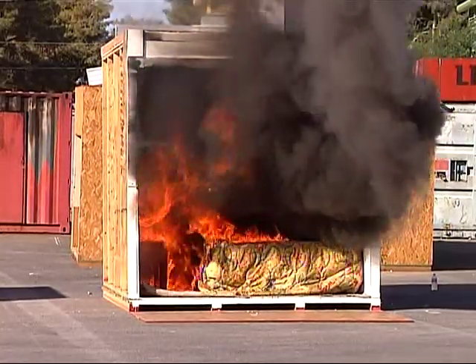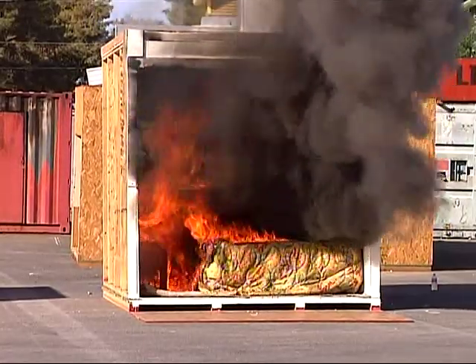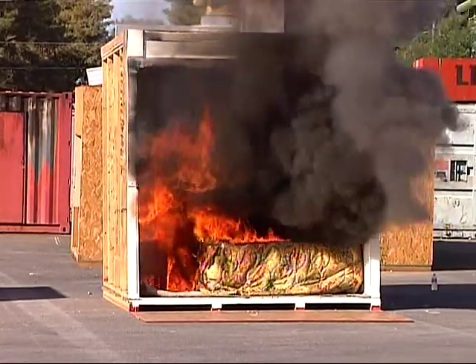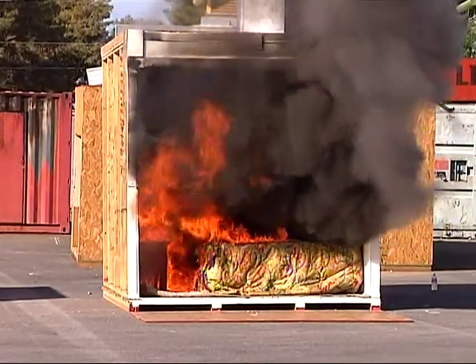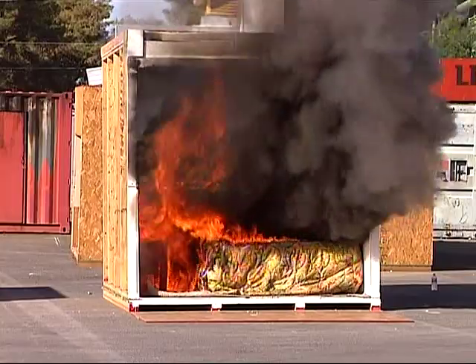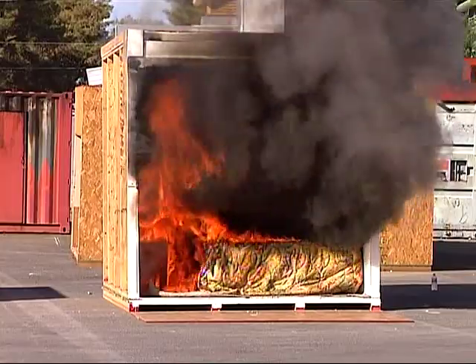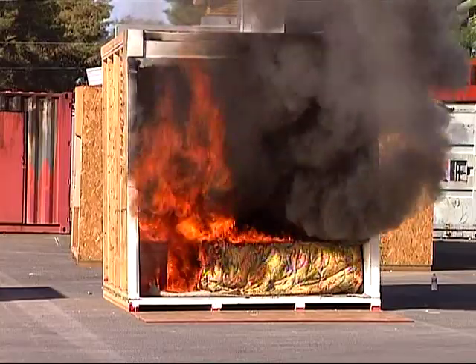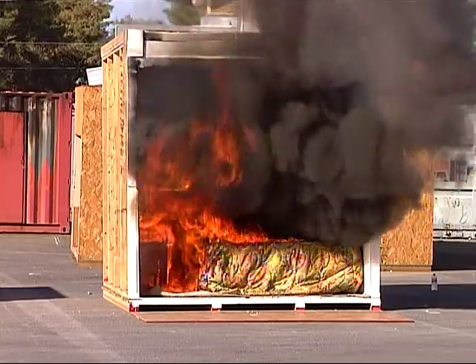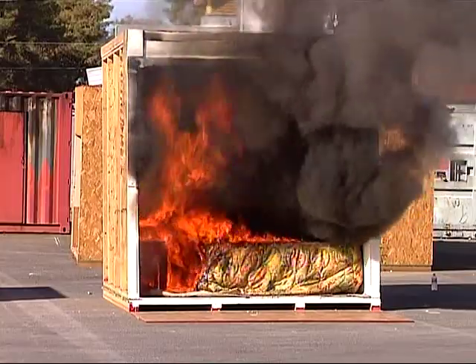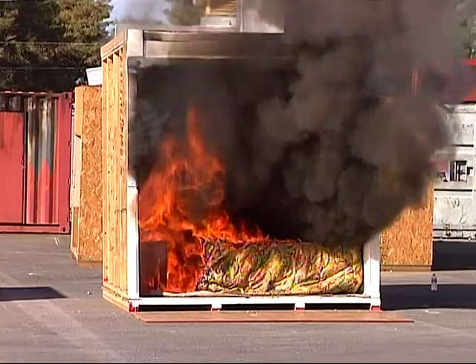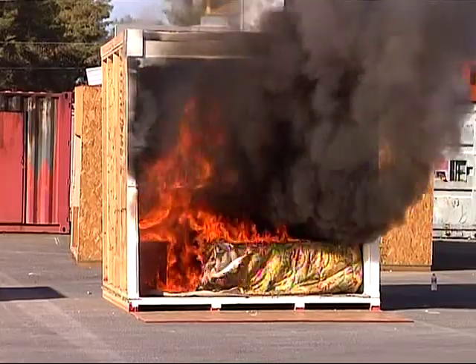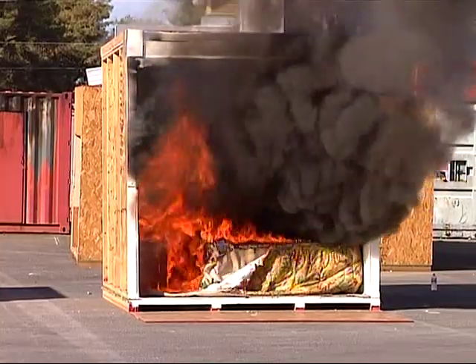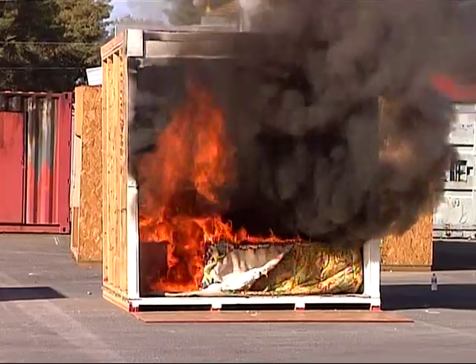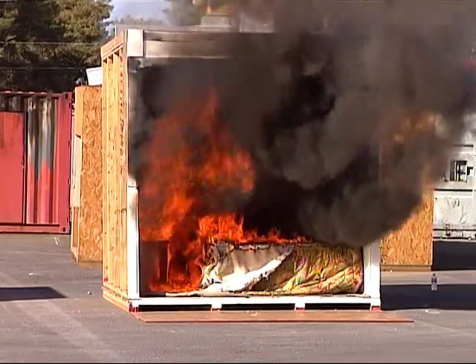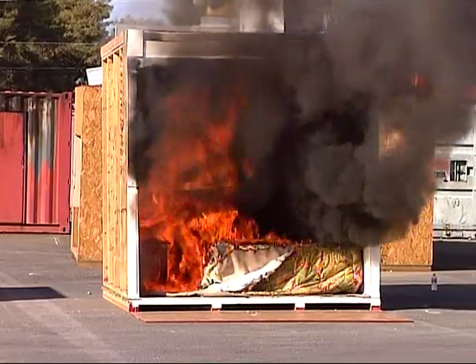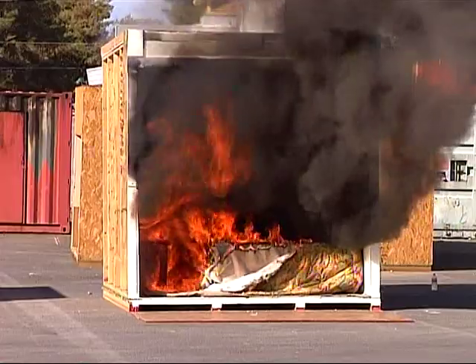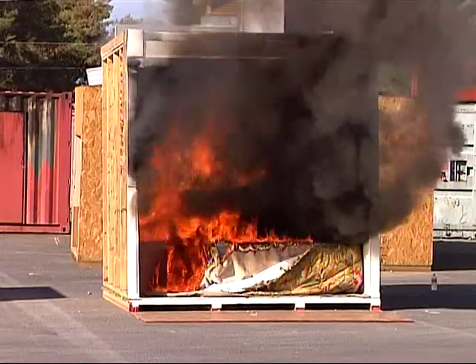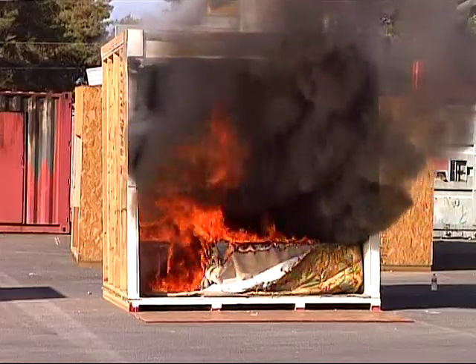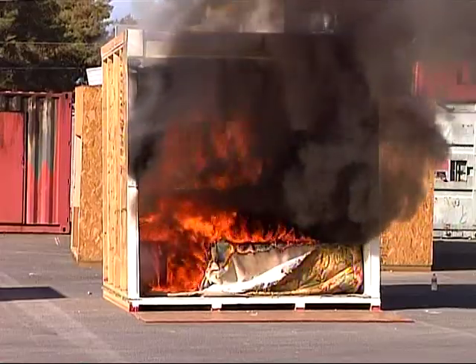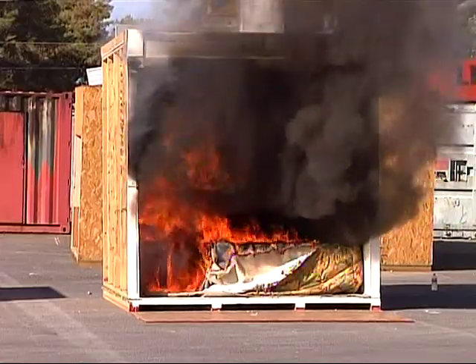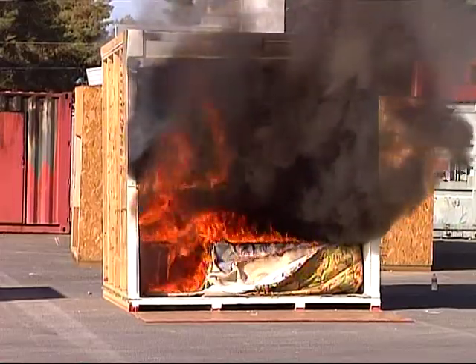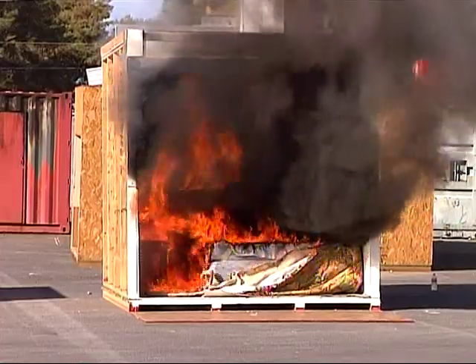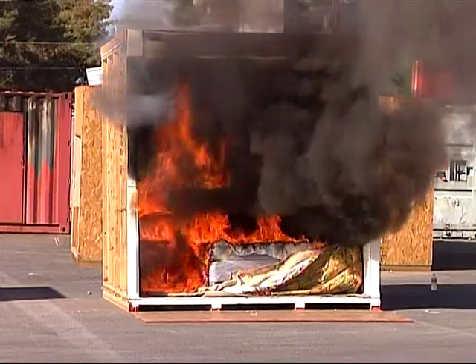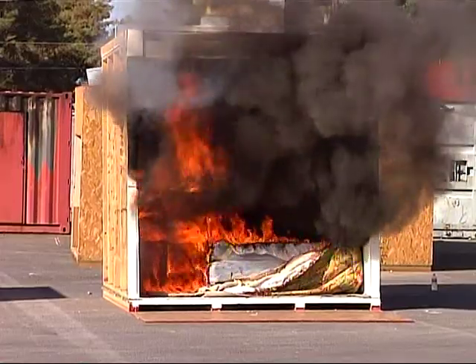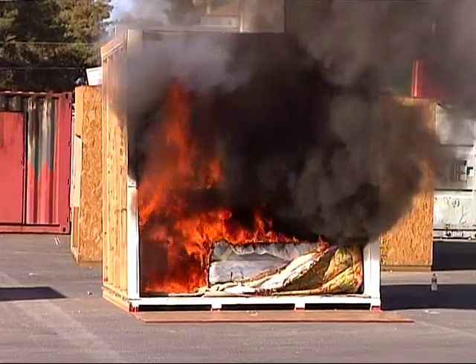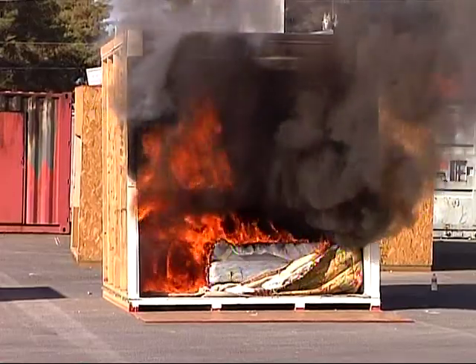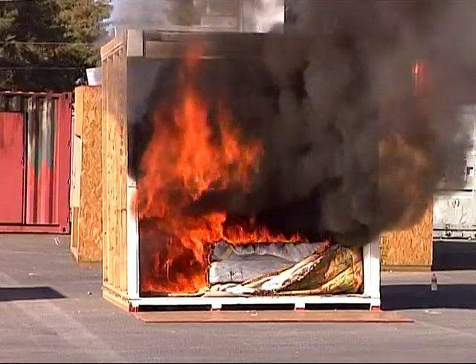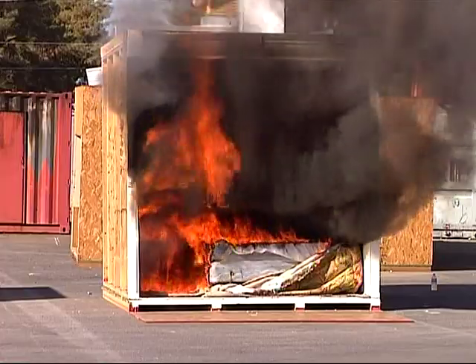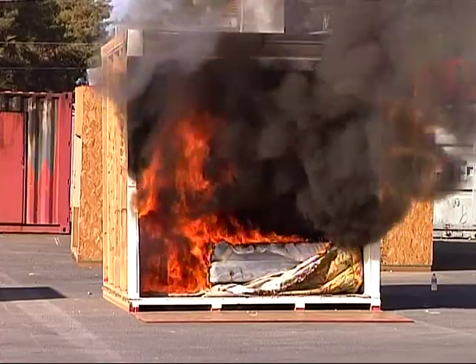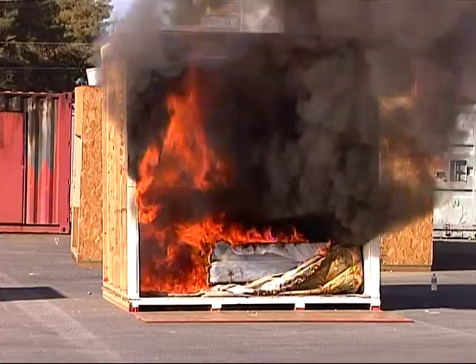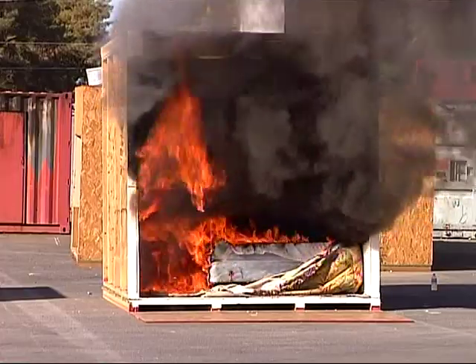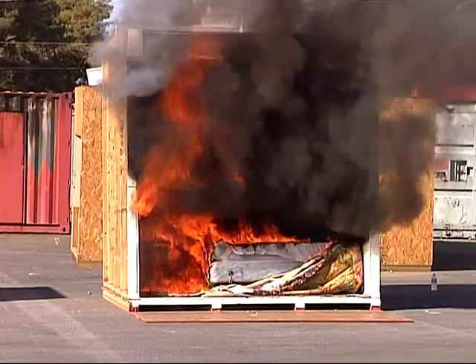No one would survive this room right now, and we are only at one minute and 16 seconds. The fire was started in a wastebasket that was next to the bed. Someone carelessly dropped a cigarette butt into the wastebasket, and they set it off.